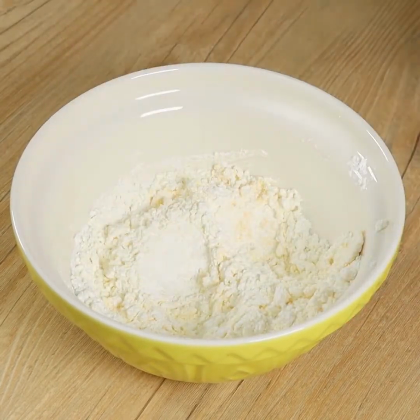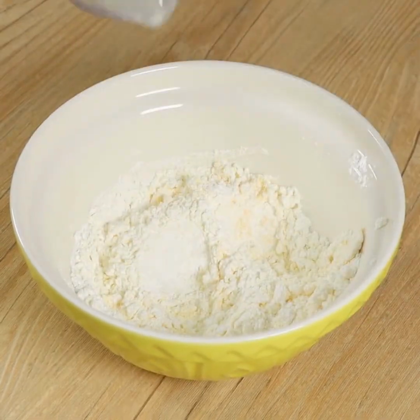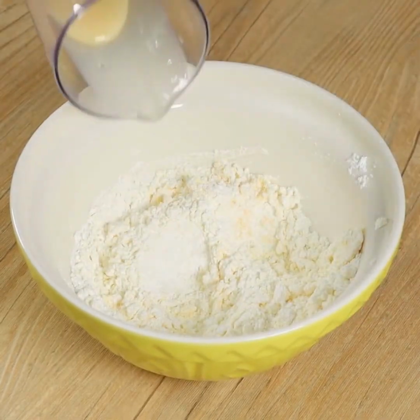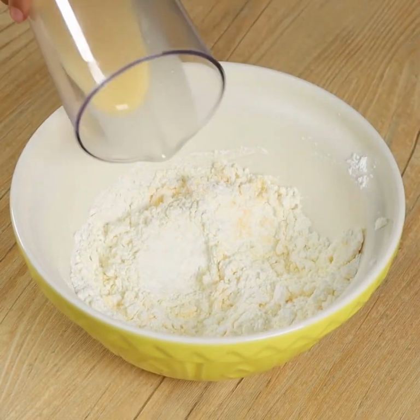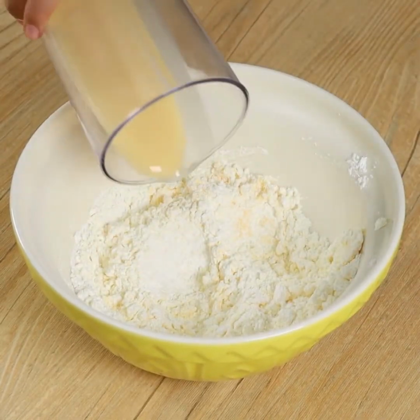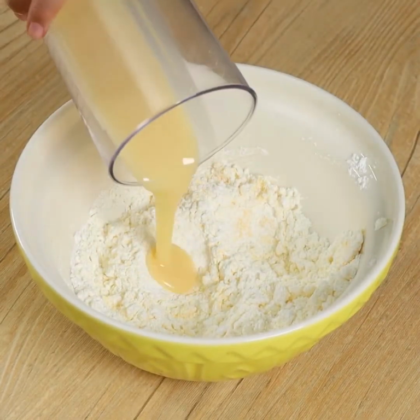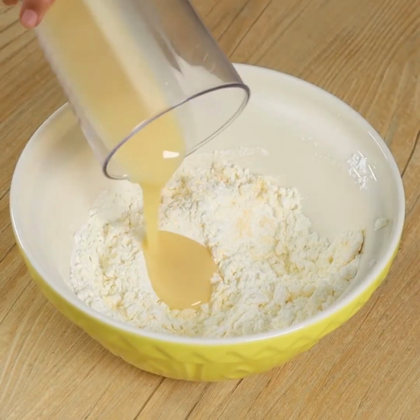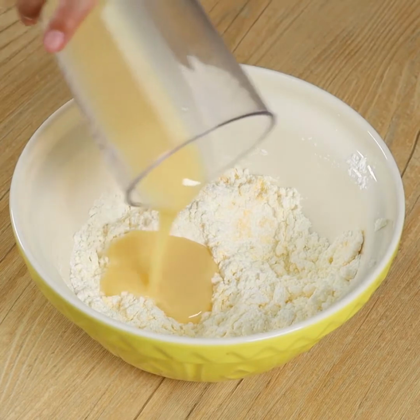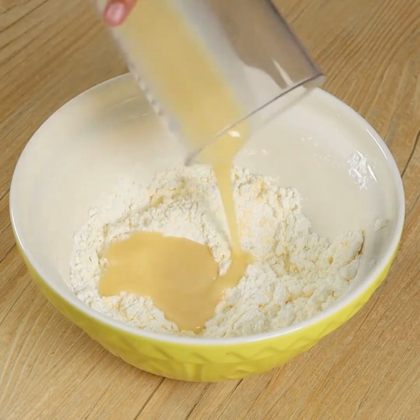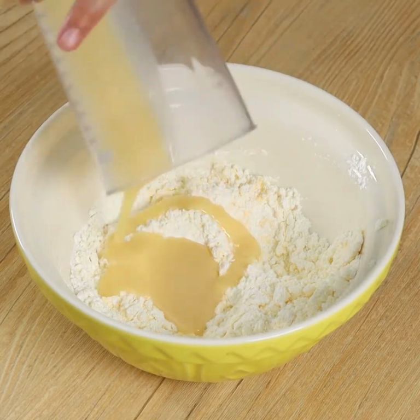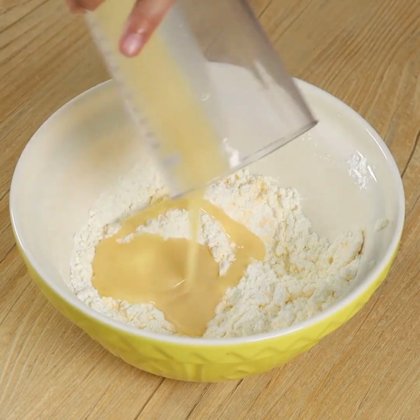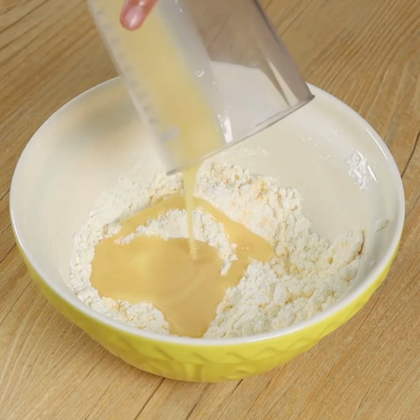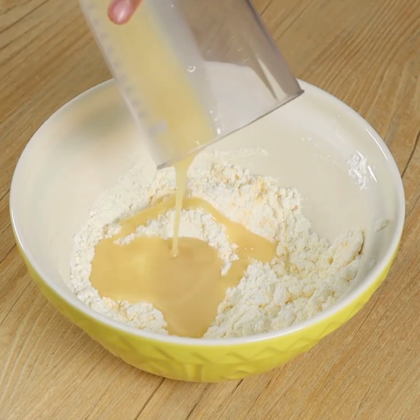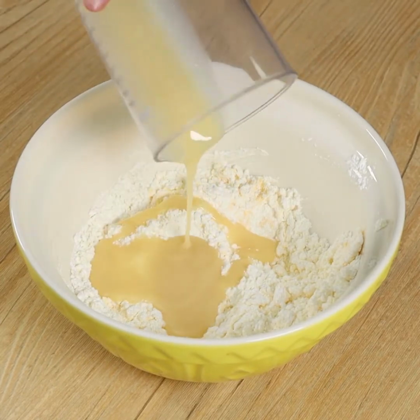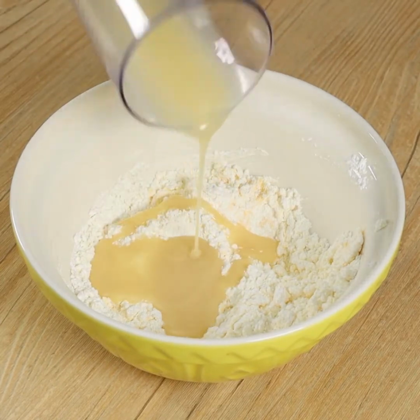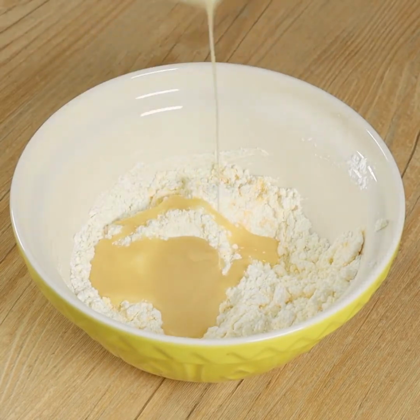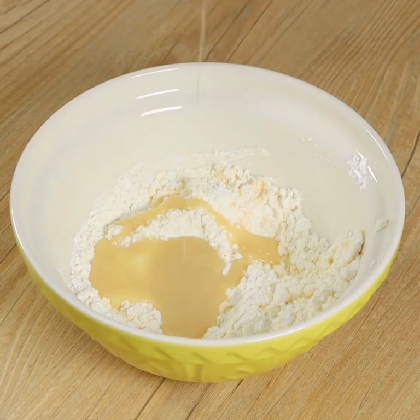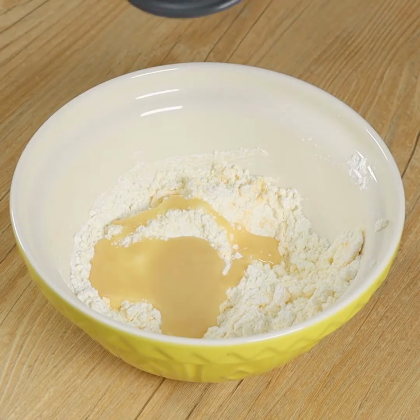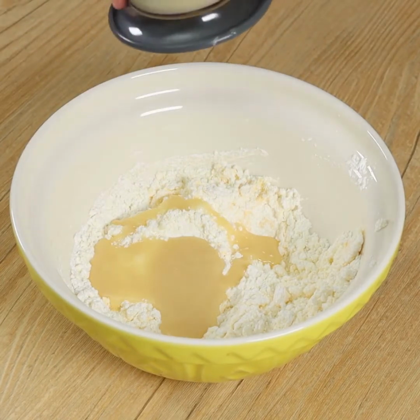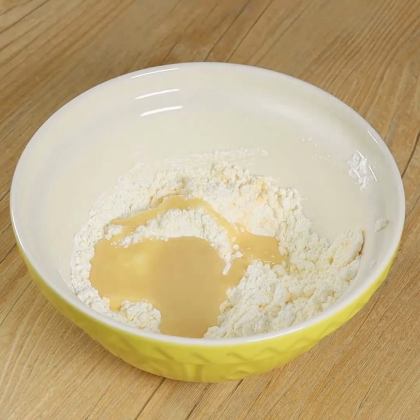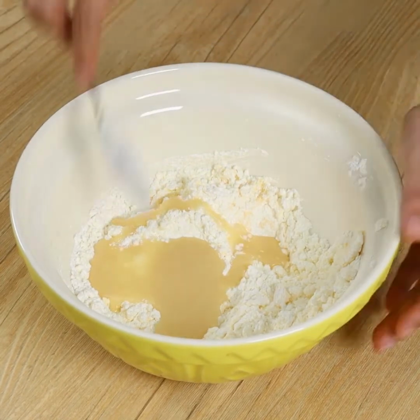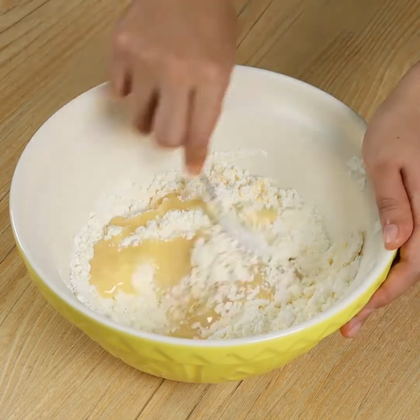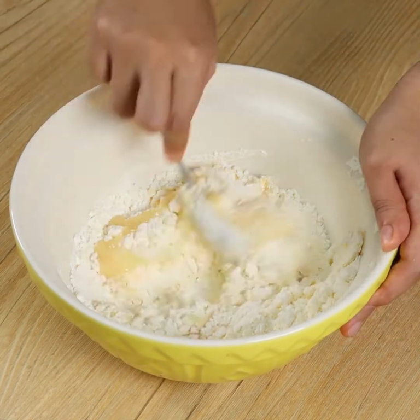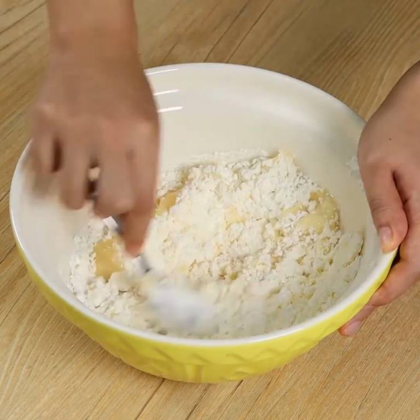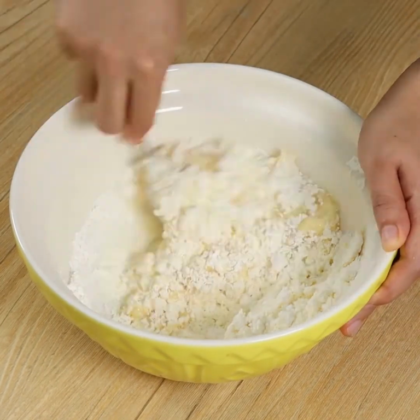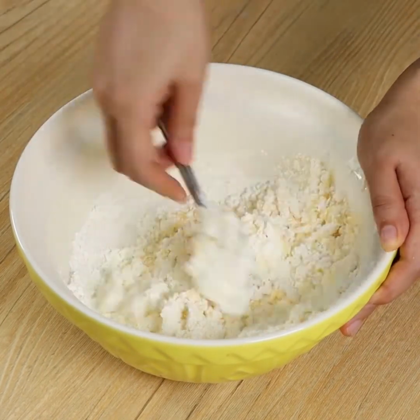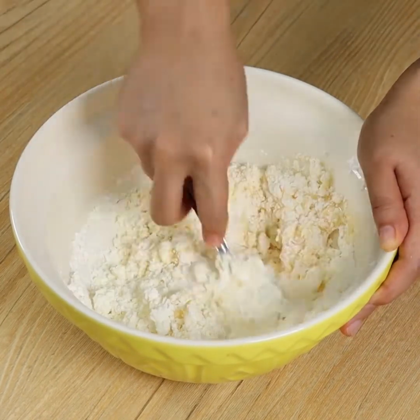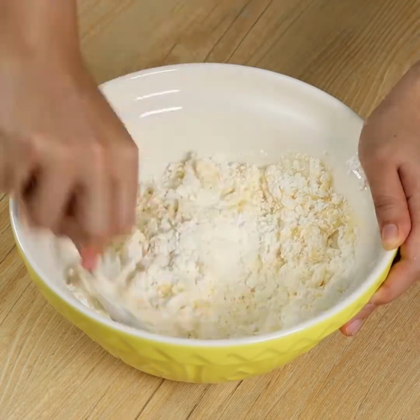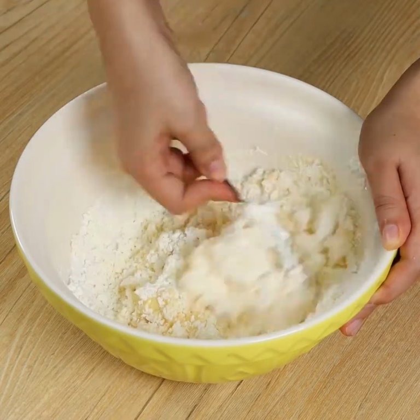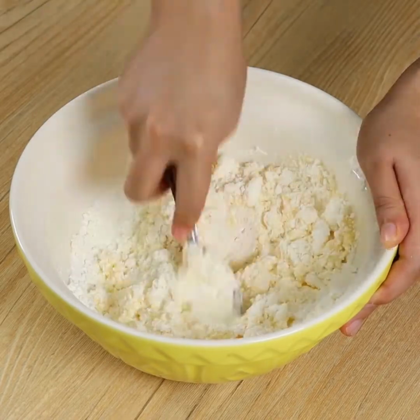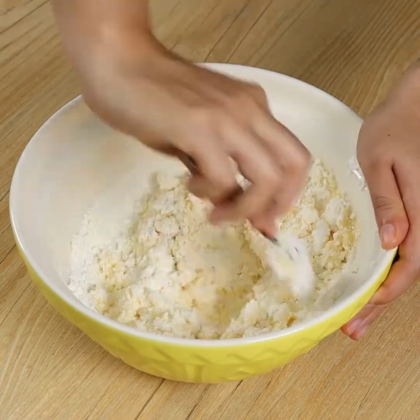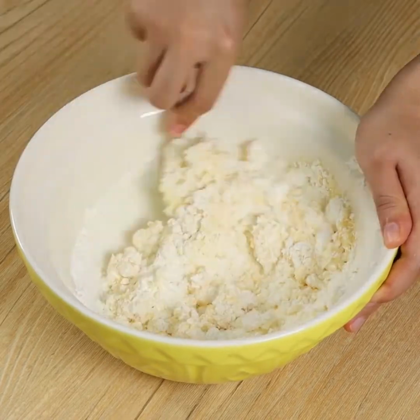Now add some more condensed milk and keep mixing. For this recipe, I've used roughly 150 grams of condensed milk.